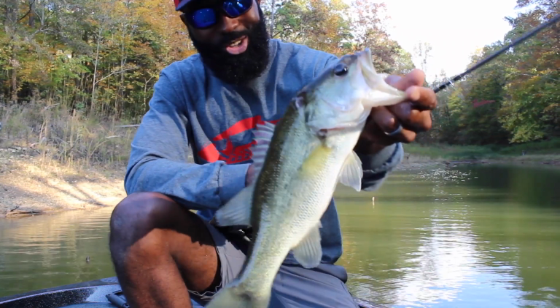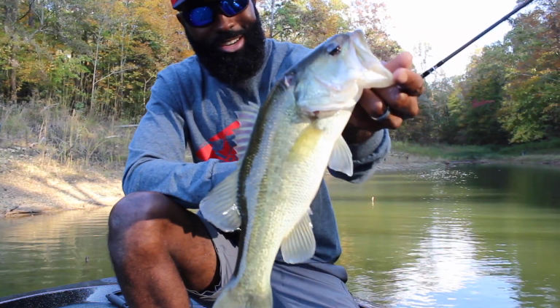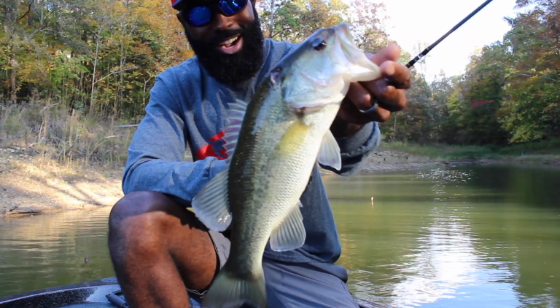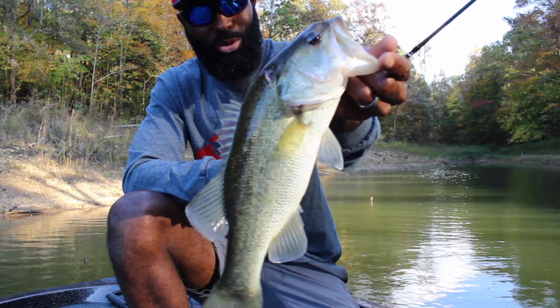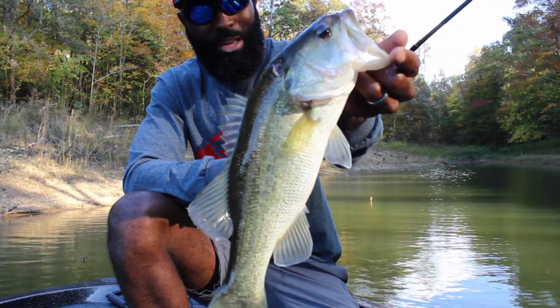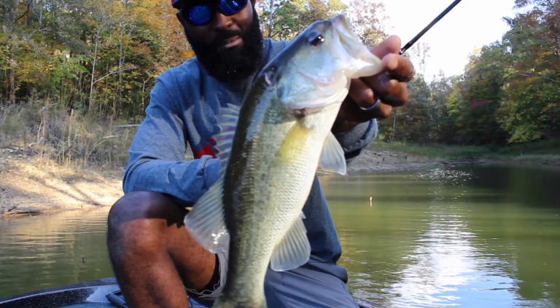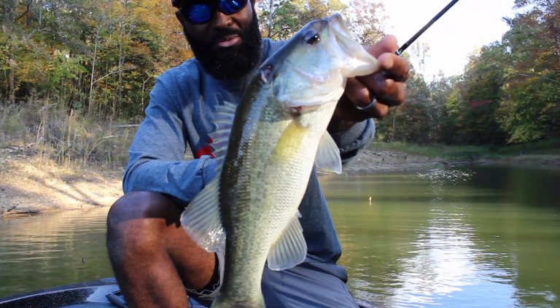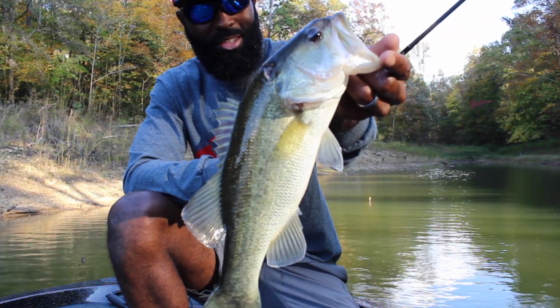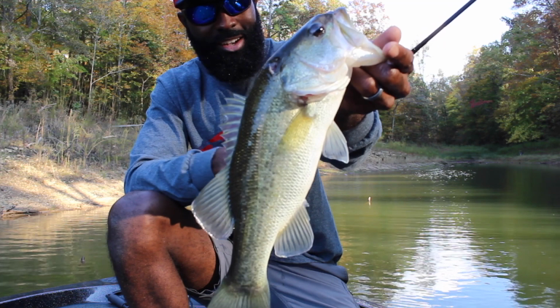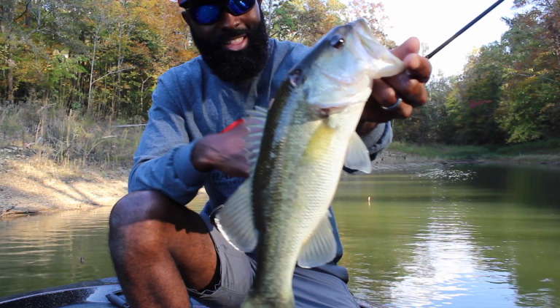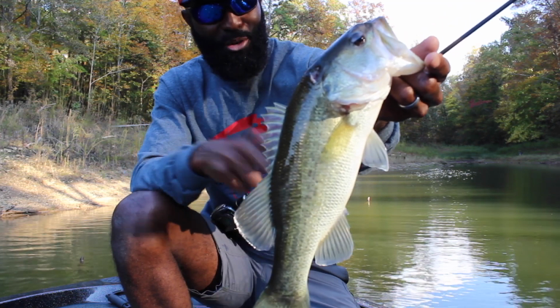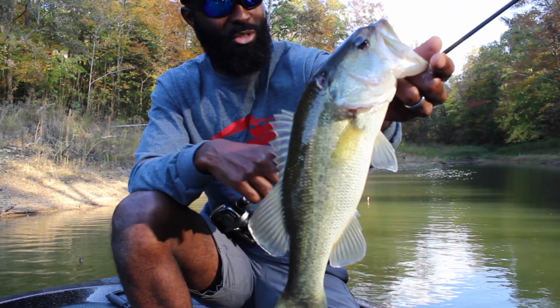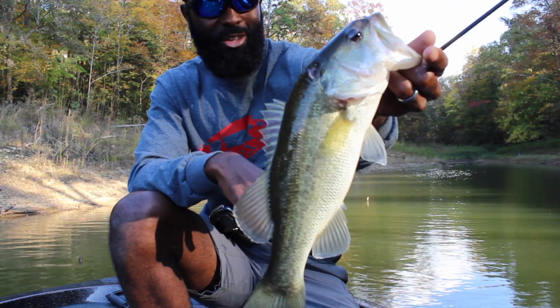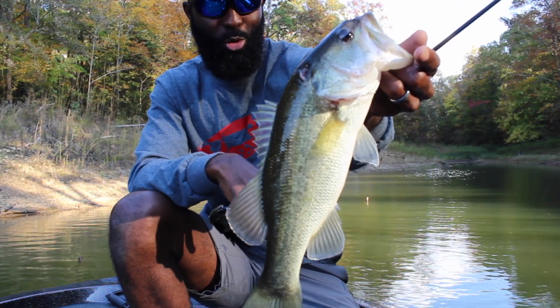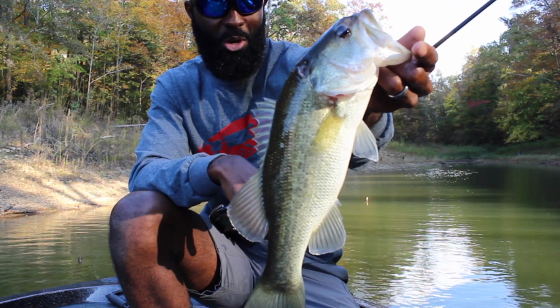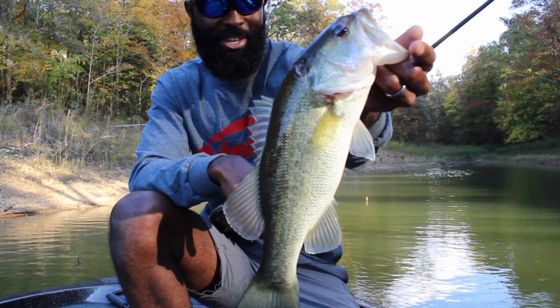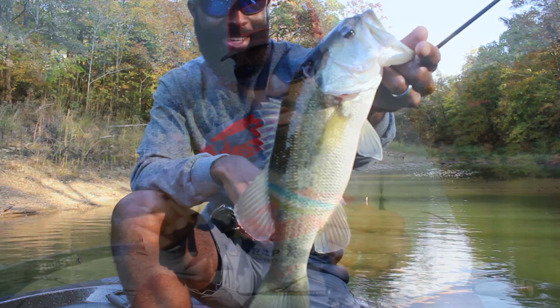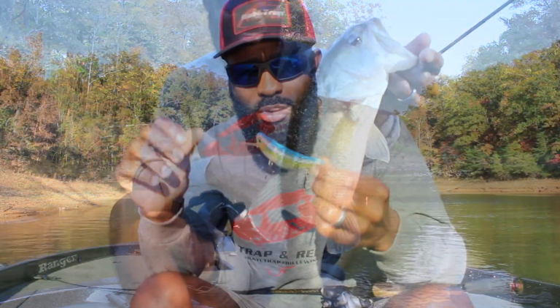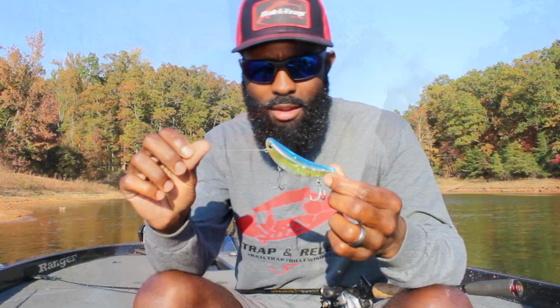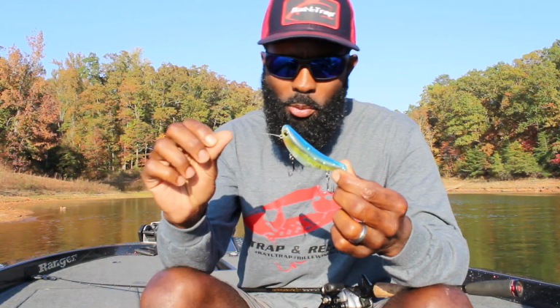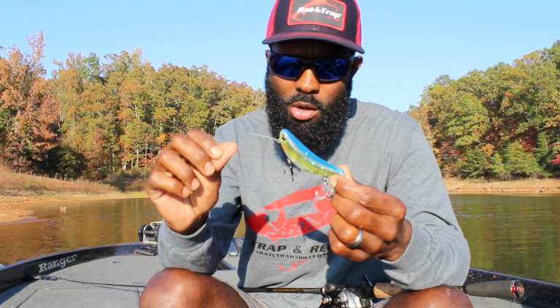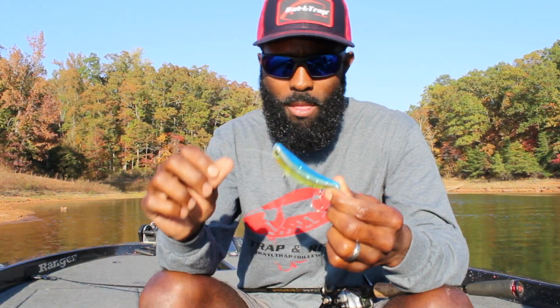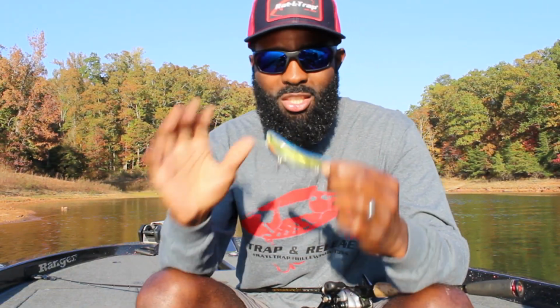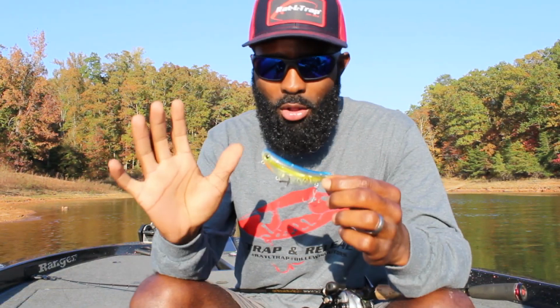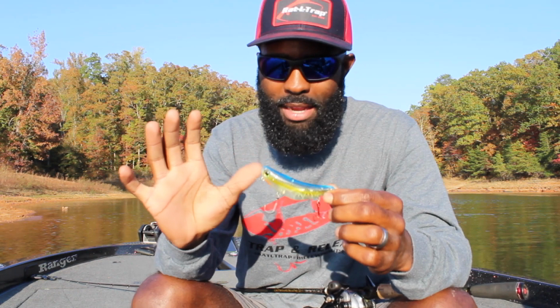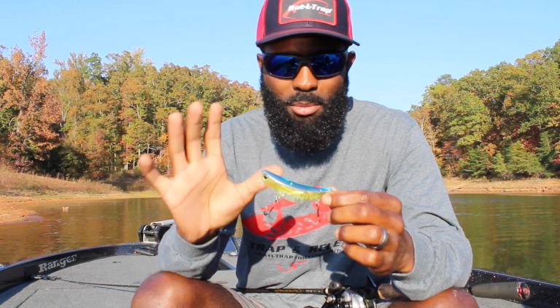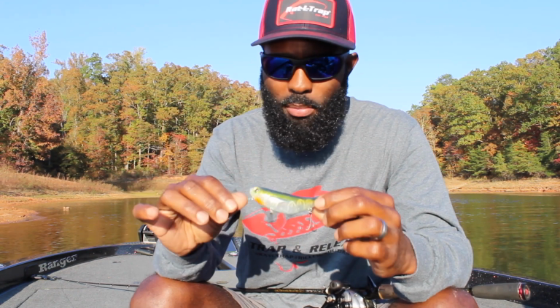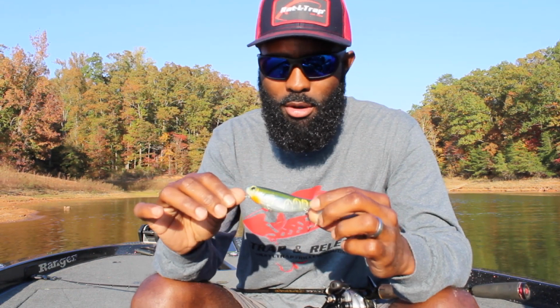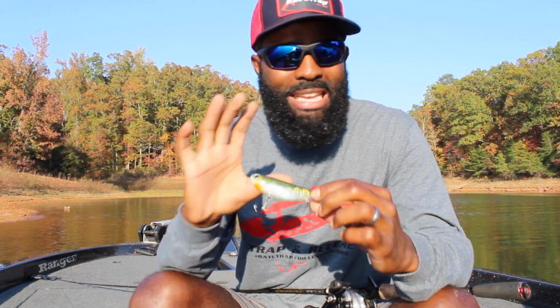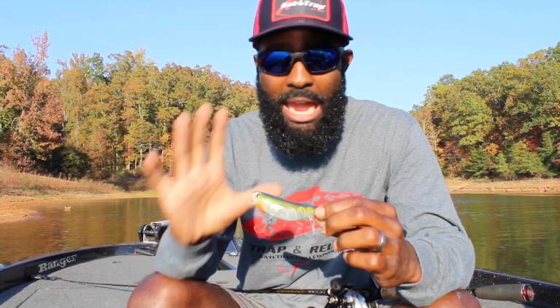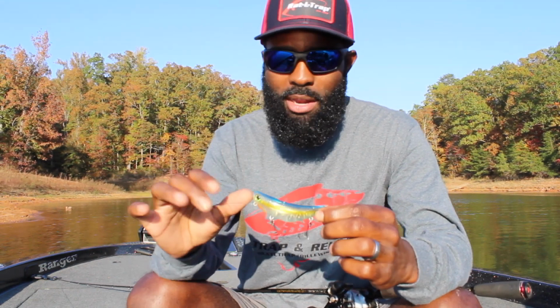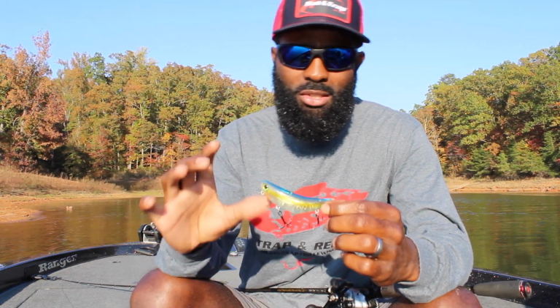Nice little two and a half pound fish that fell for the Stutter Step 4.0. Here's the Stutter Step 4.0 — smaller bait than the bigger brother, the same great action.